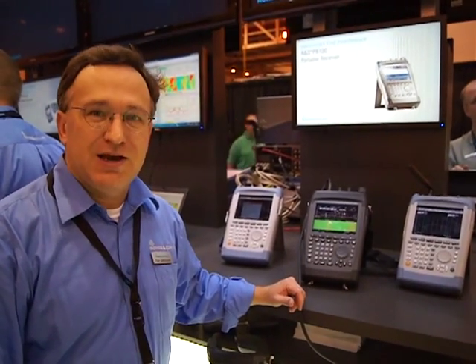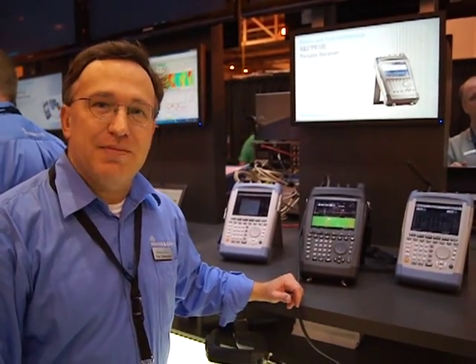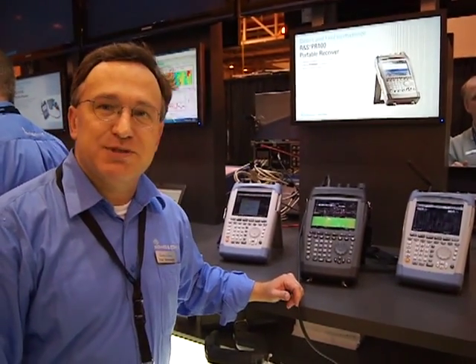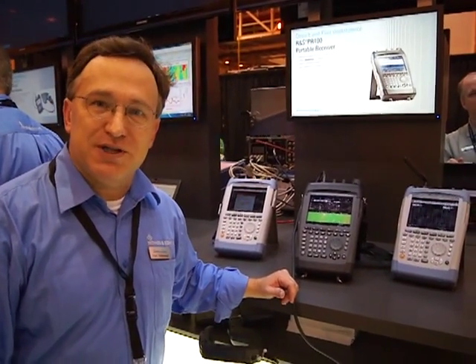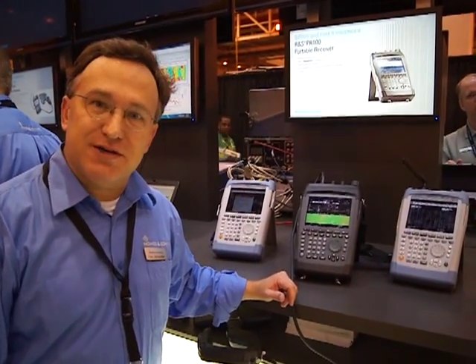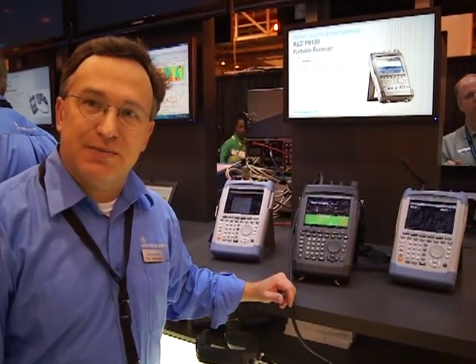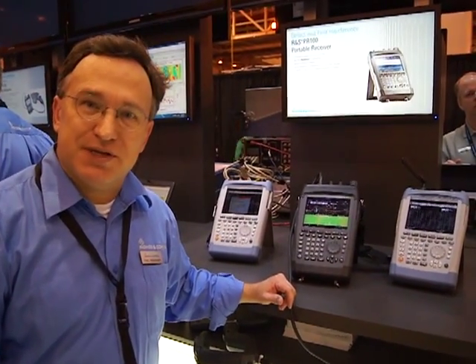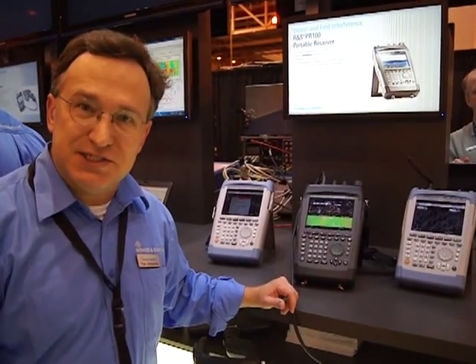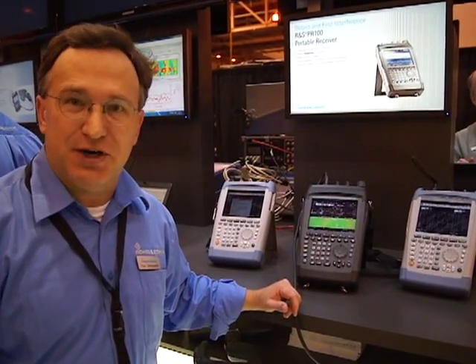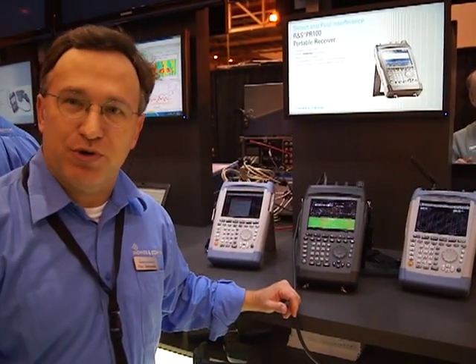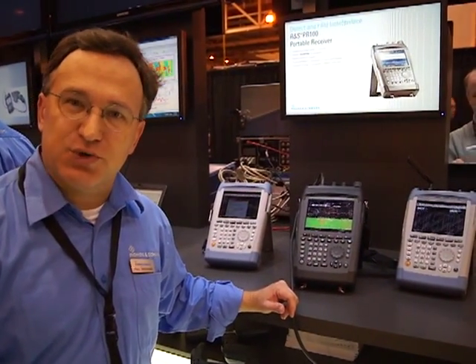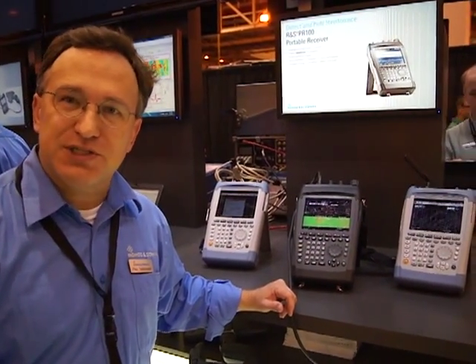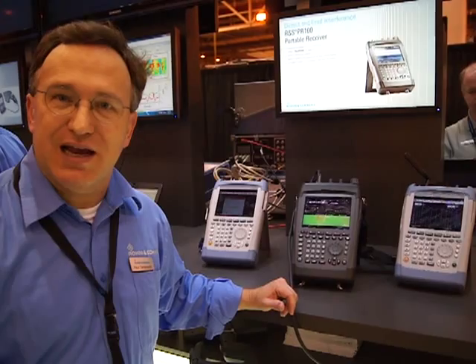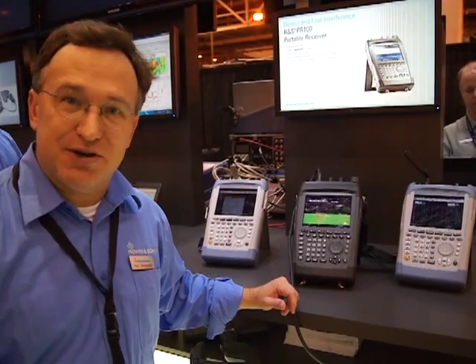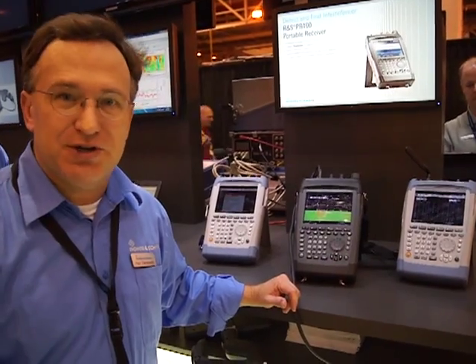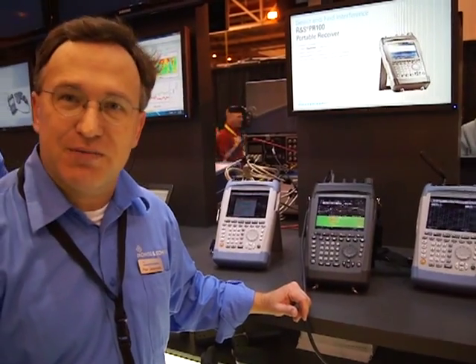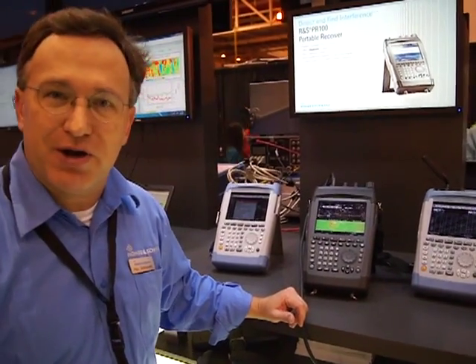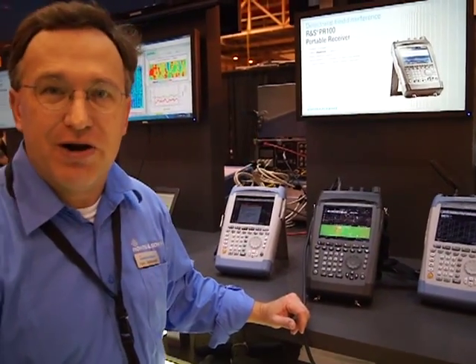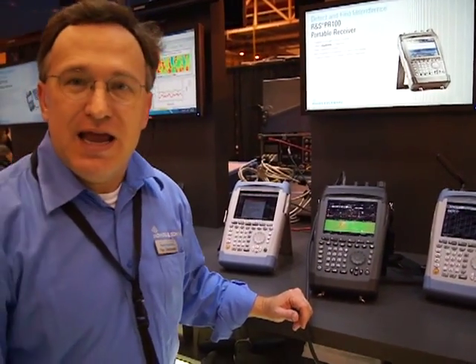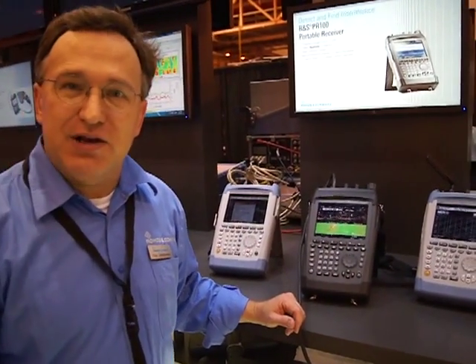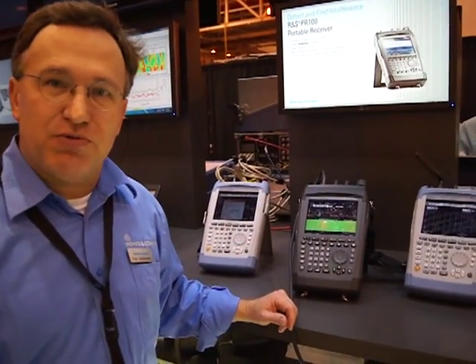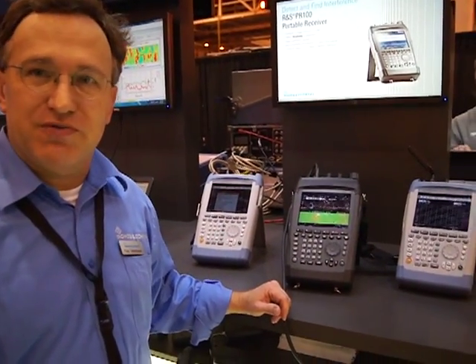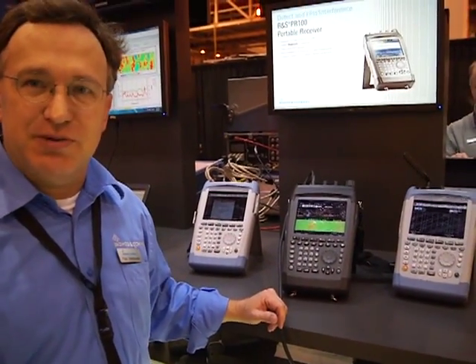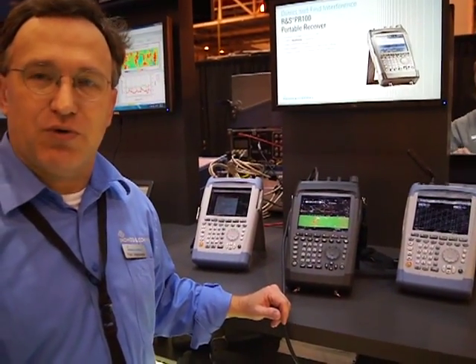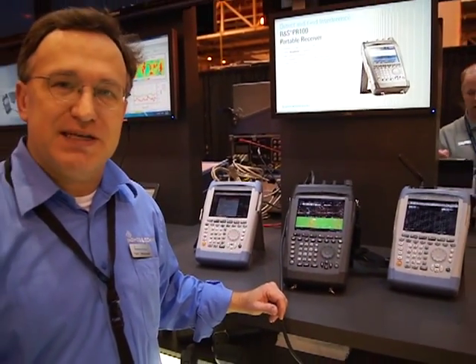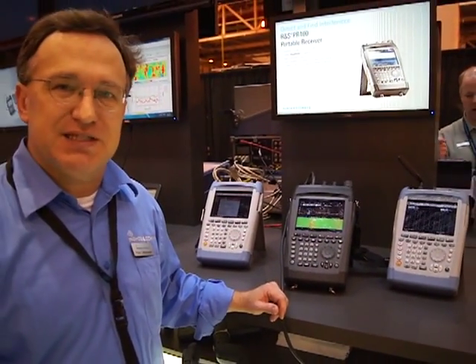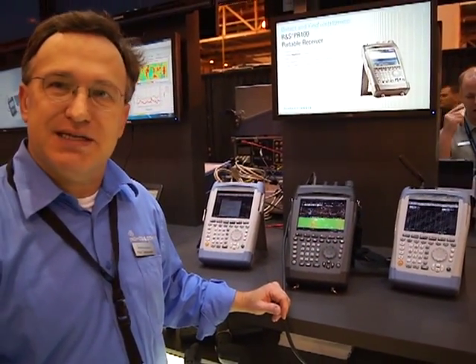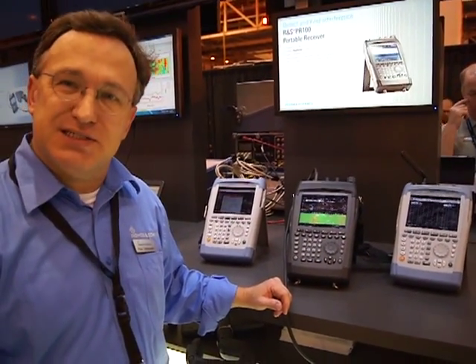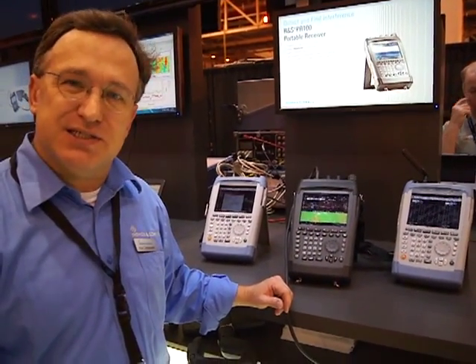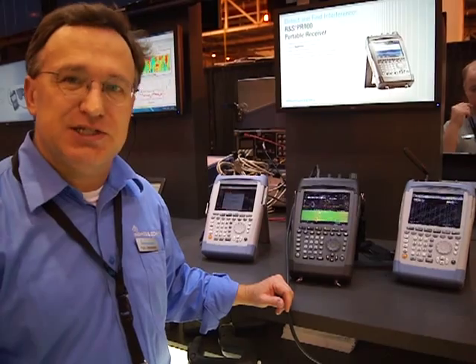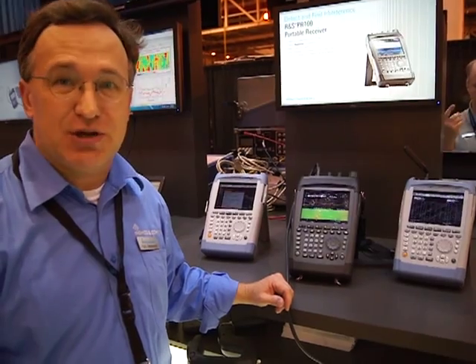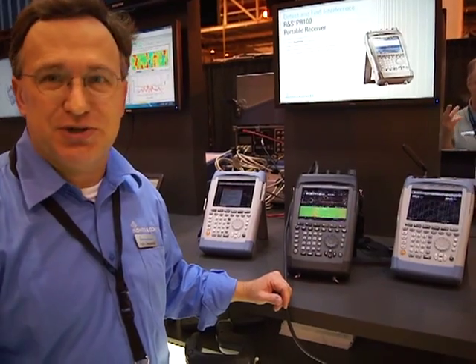Hi, my name is Paul Denisalski. I'm an applications engineer with Rohde & Schwarz and I'm here to talk to you today about our handheld portfolio of instruments for base station maintenance, installation and troubleshooting.